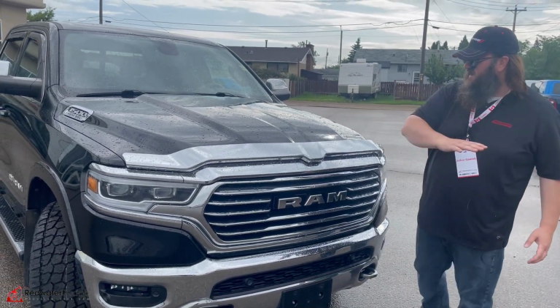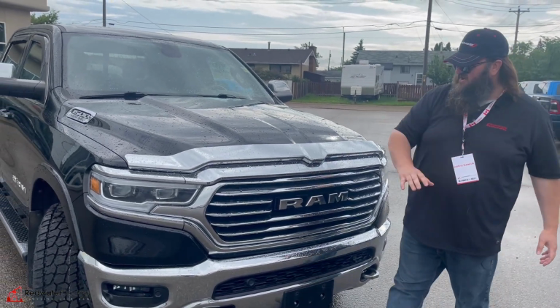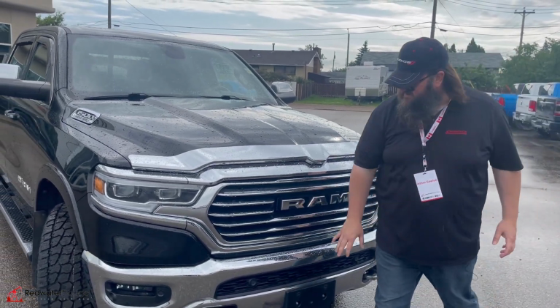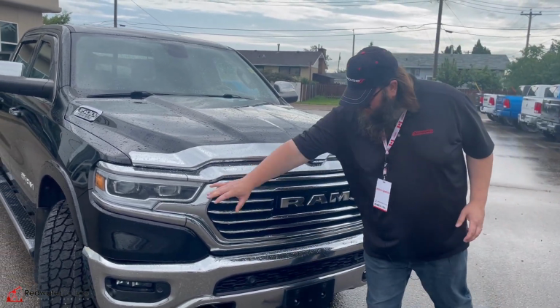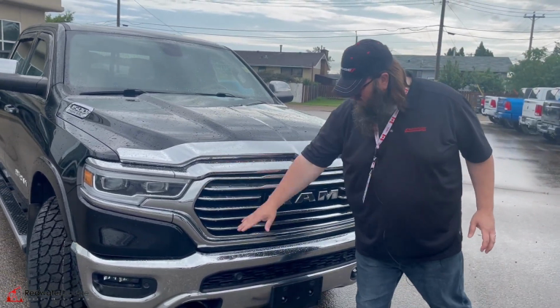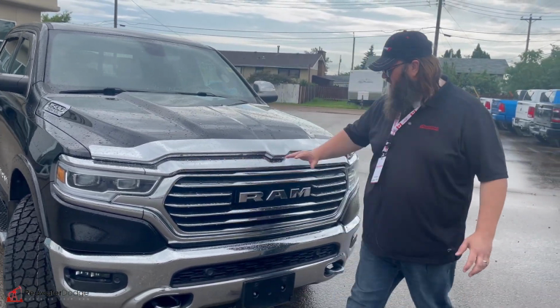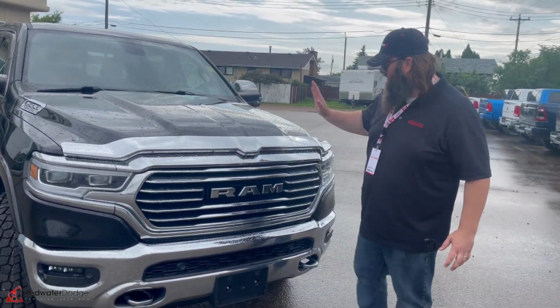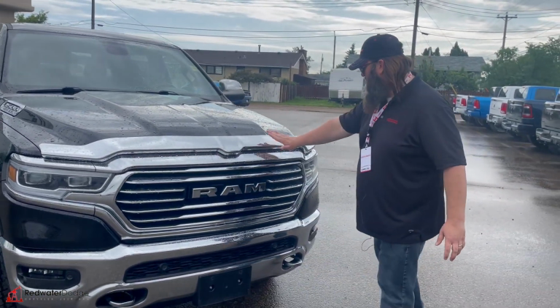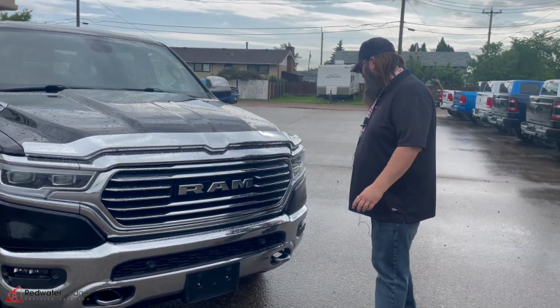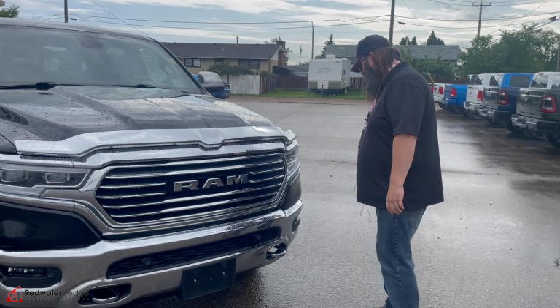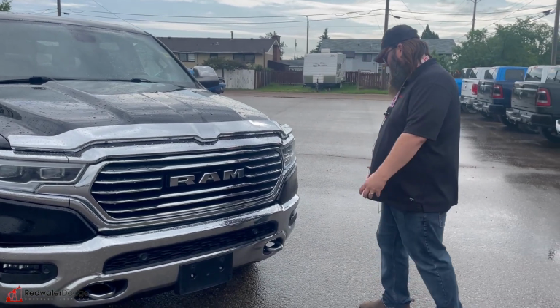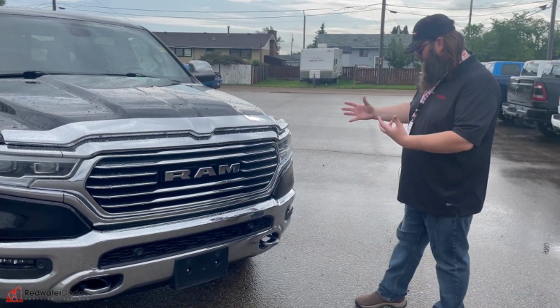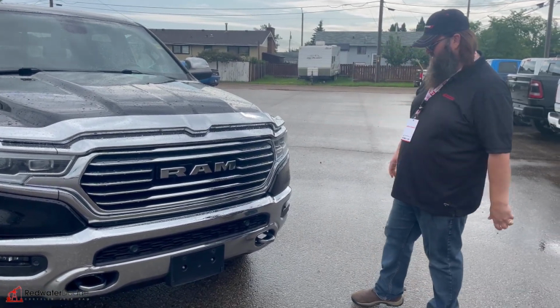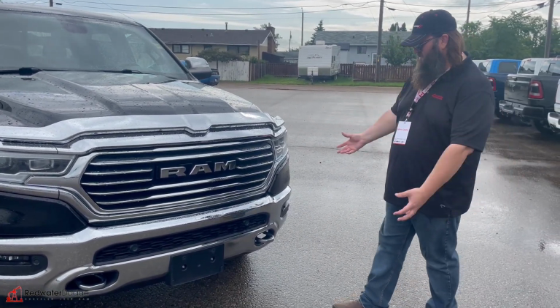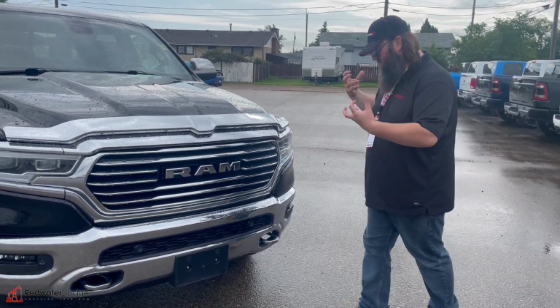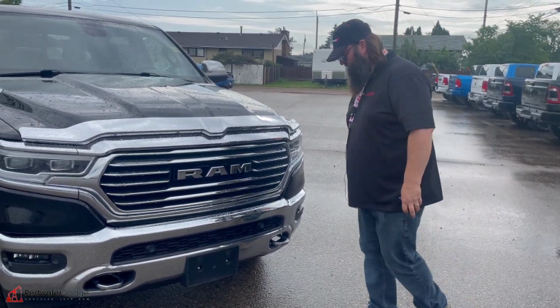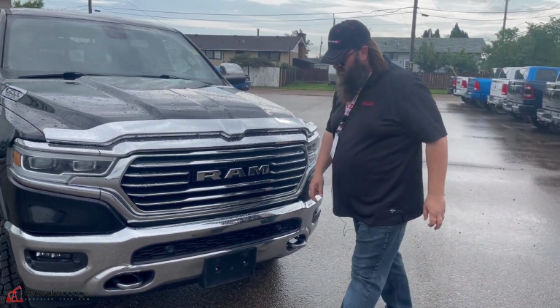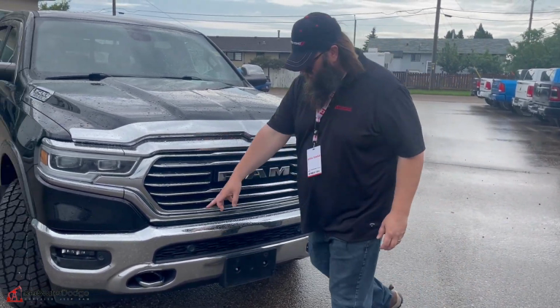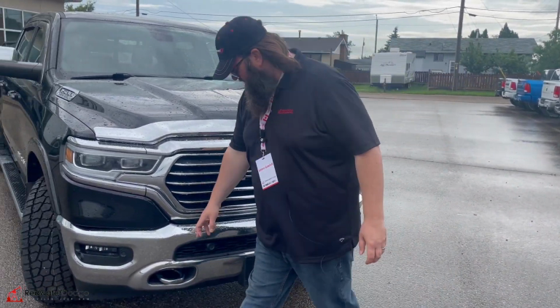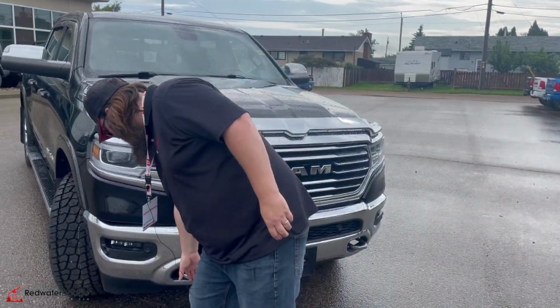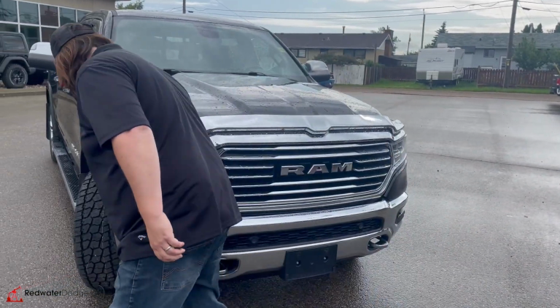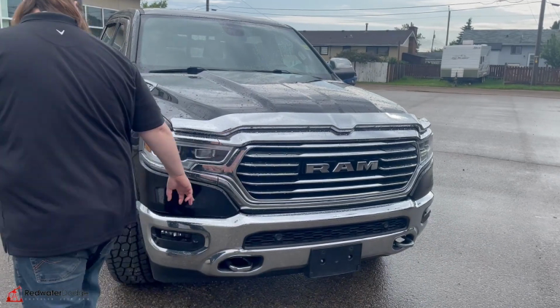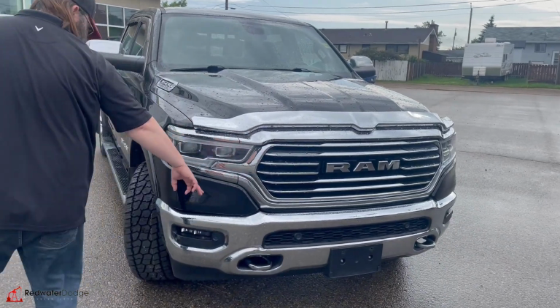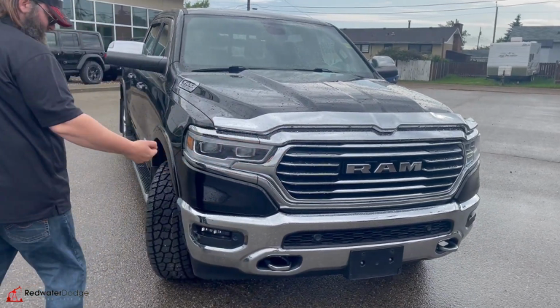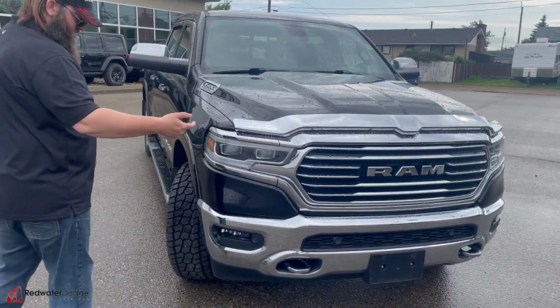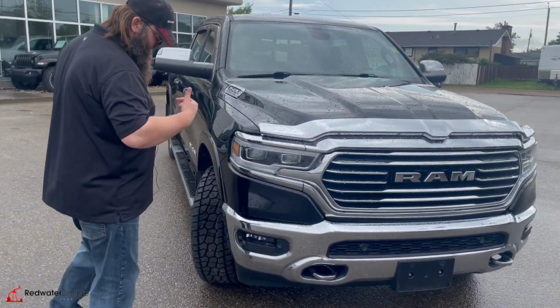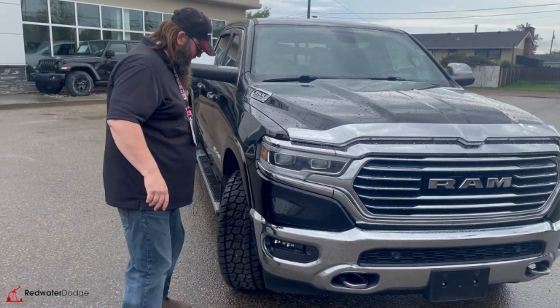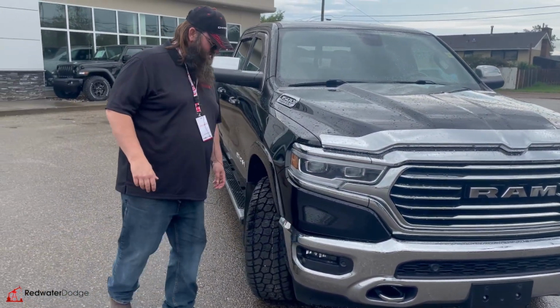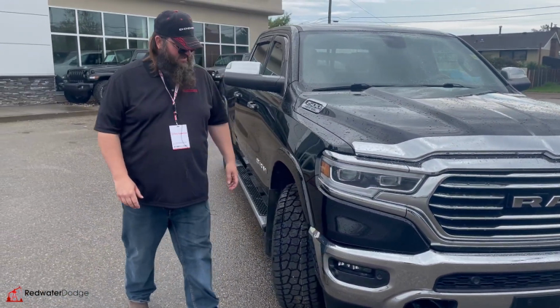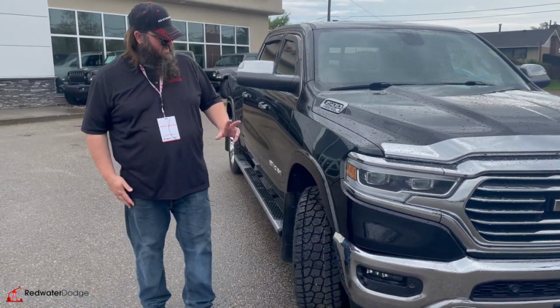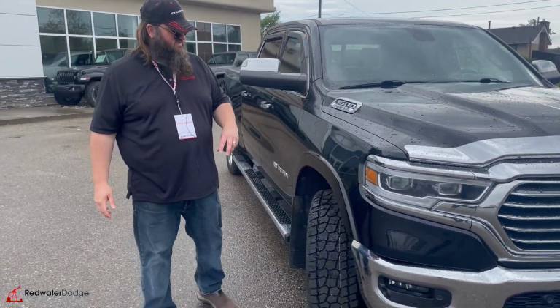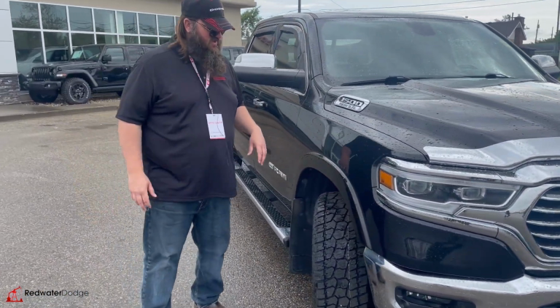Nice hood. As you can see, it's got the chrome on chrome and they put a chrome bug deflector on it. It looks really good. The black with the chrome really pops out. Chrome tow hooks as well, which is really nice. Looks awesome.